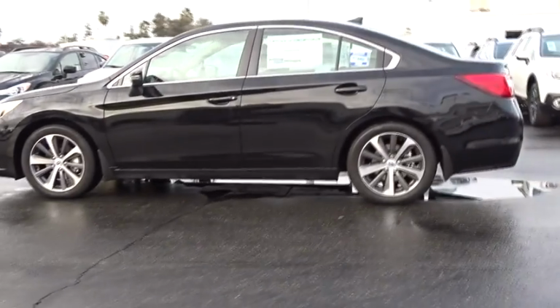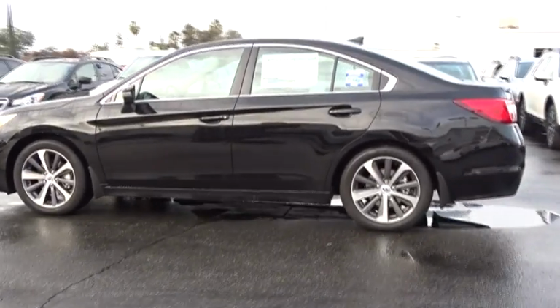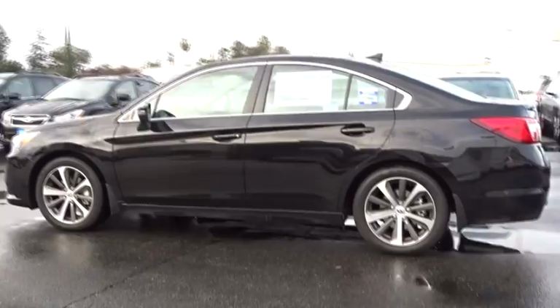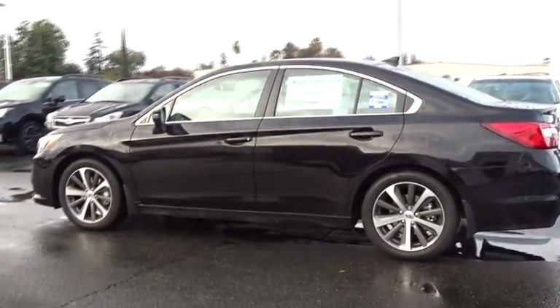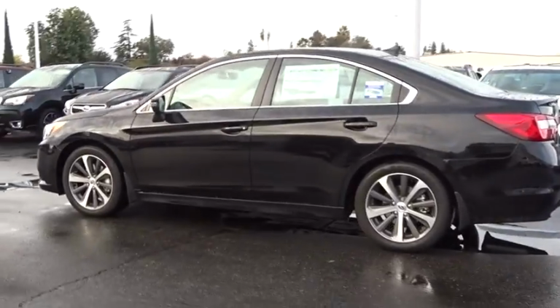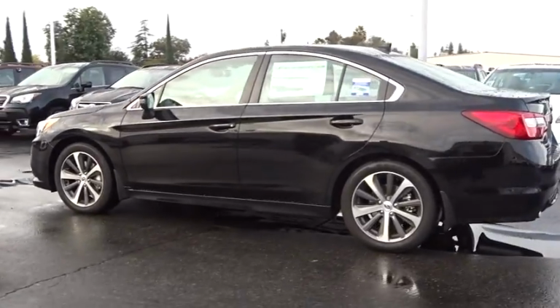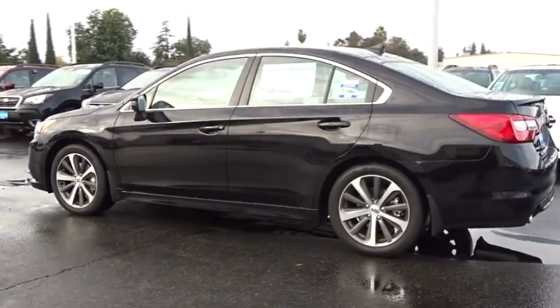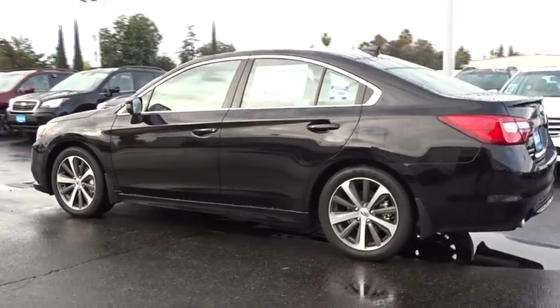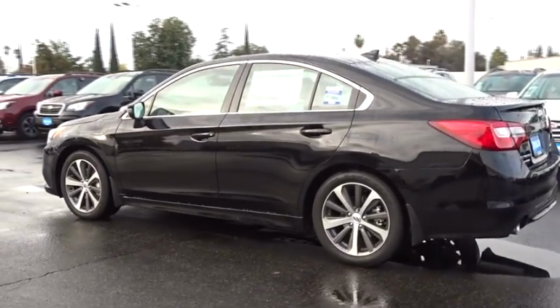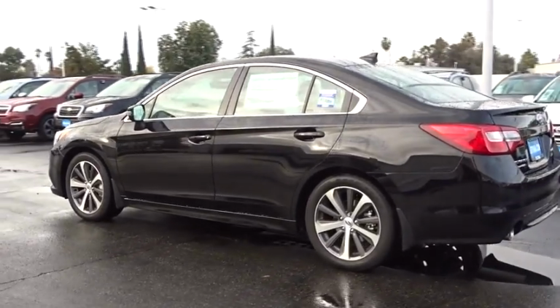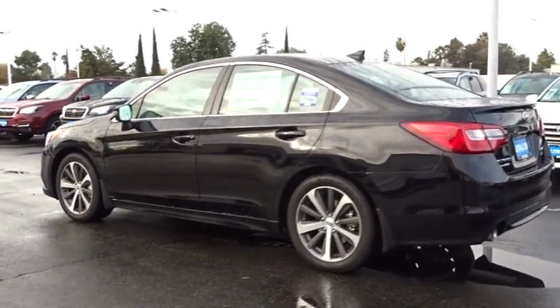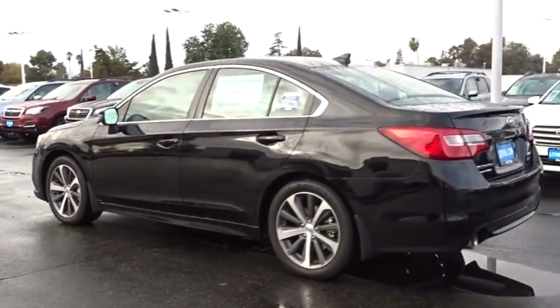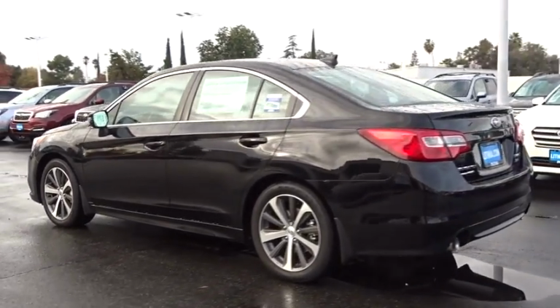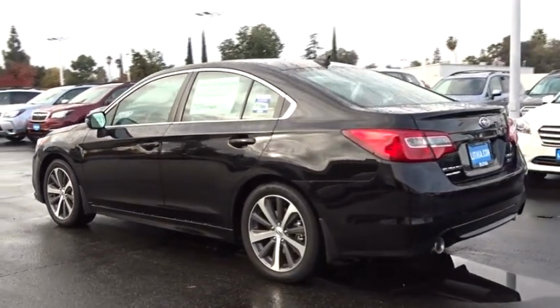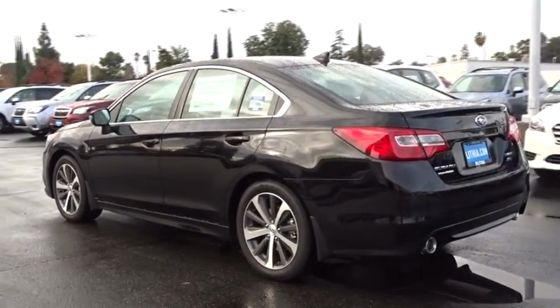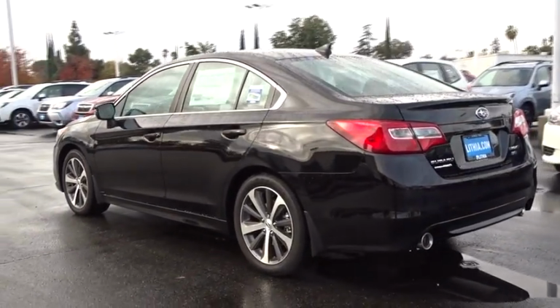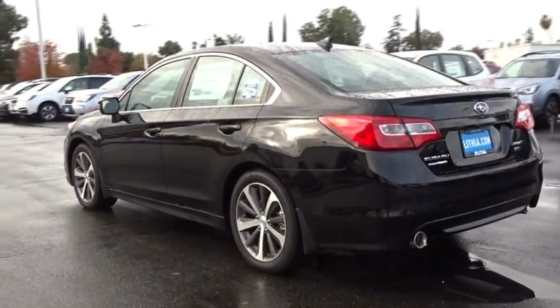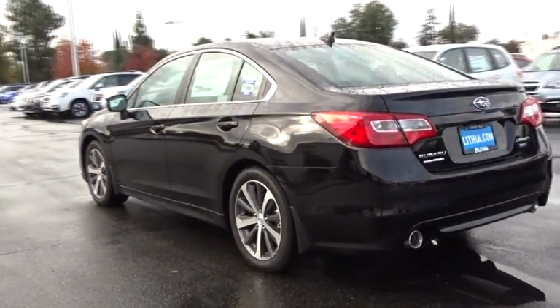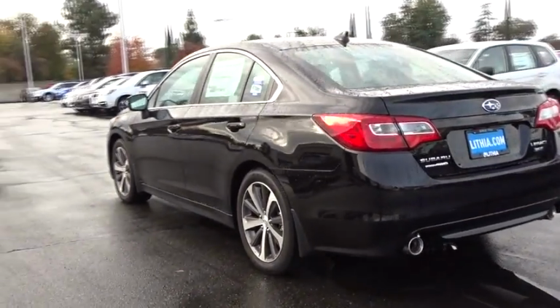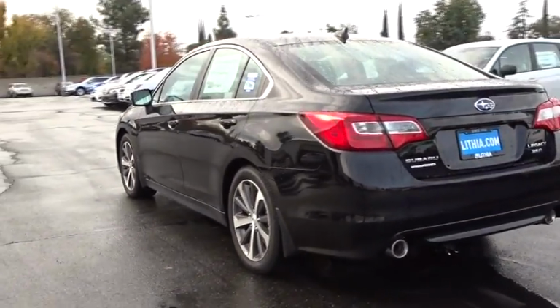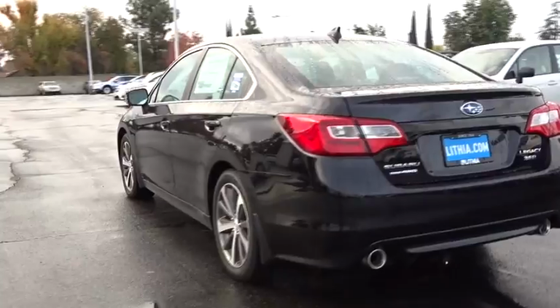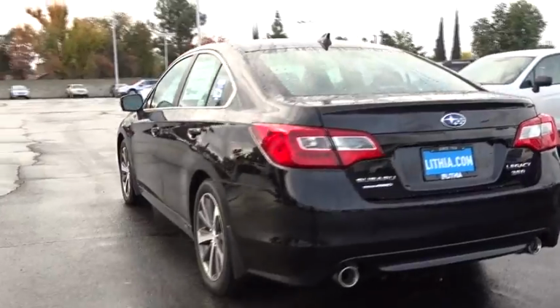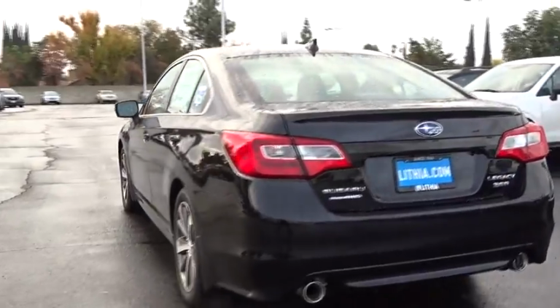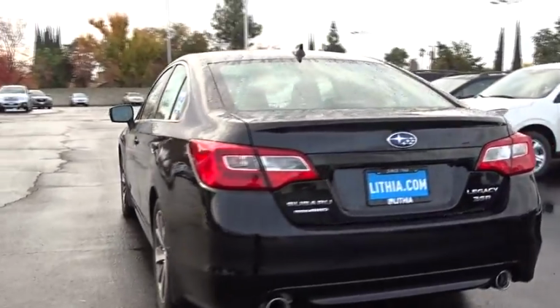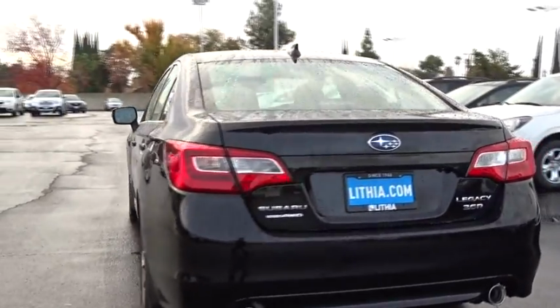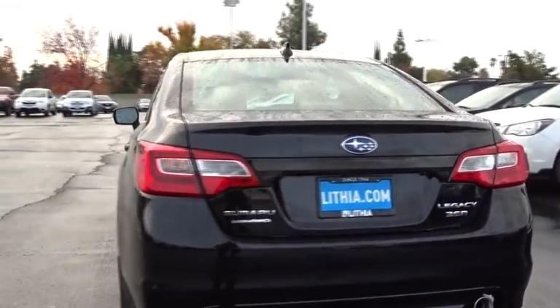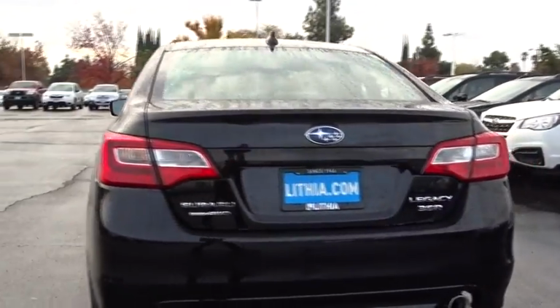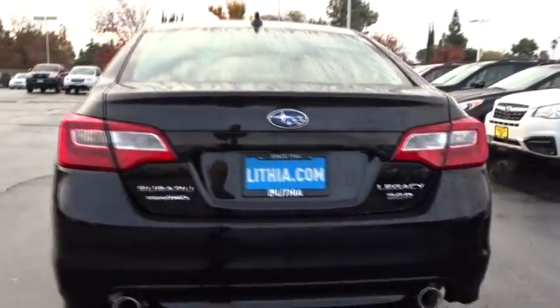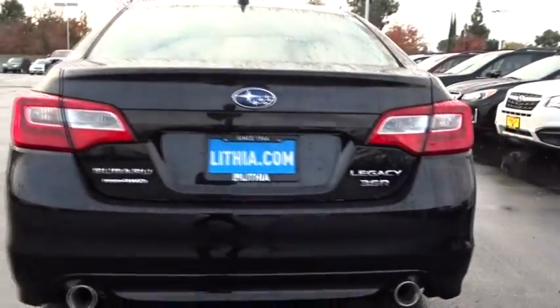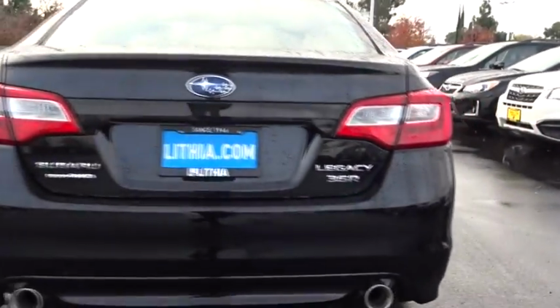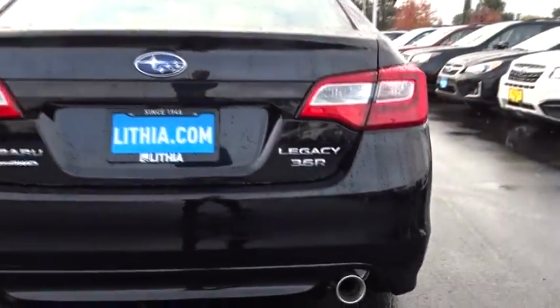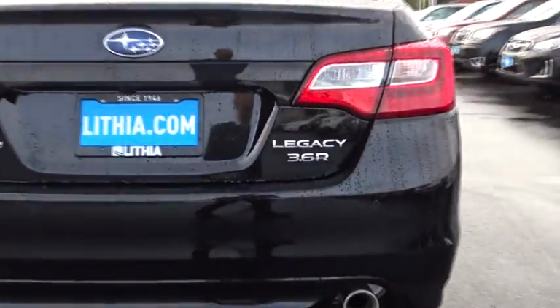Power passenger seat, backup camera, all-wheel drive, keyless entry, leather-wrapped steering wheel, adjustable steering wheel, driver lumbar, power steering.